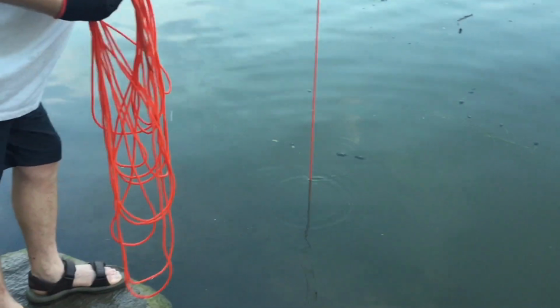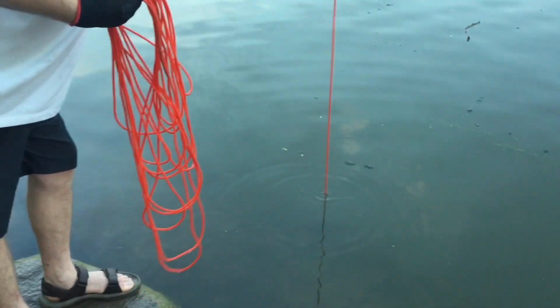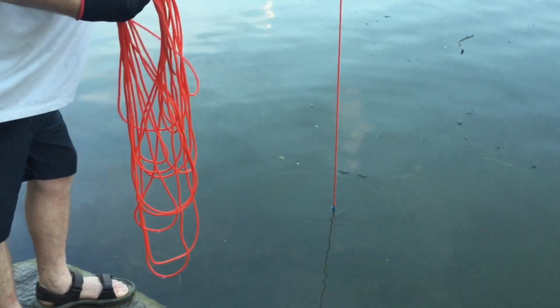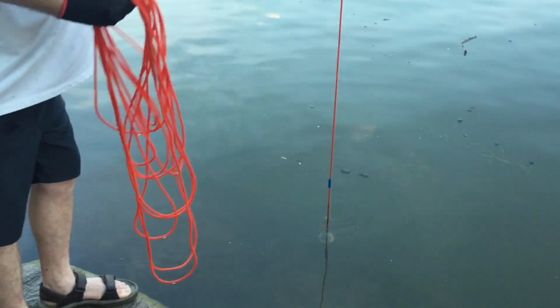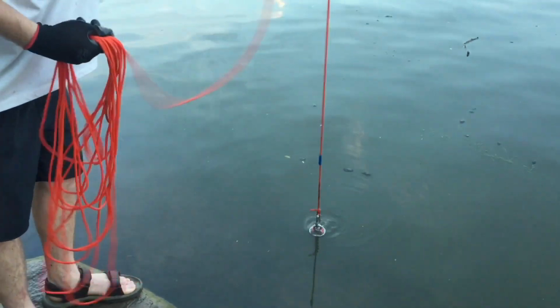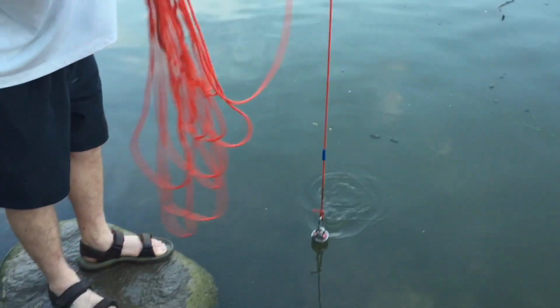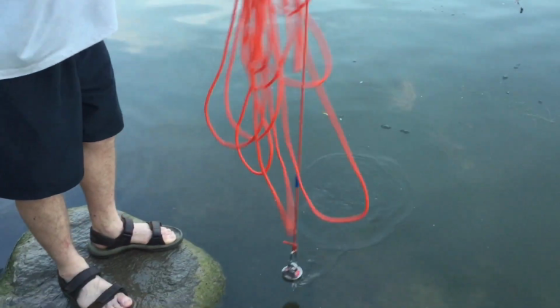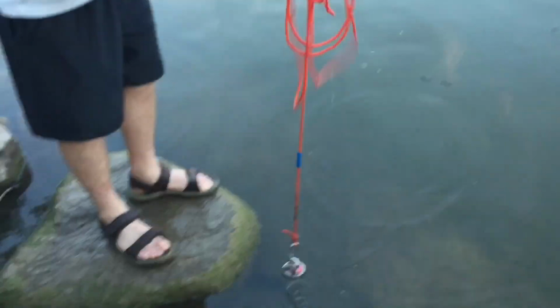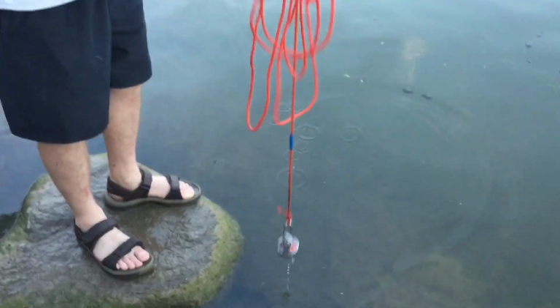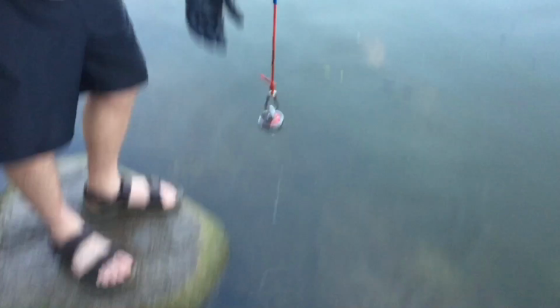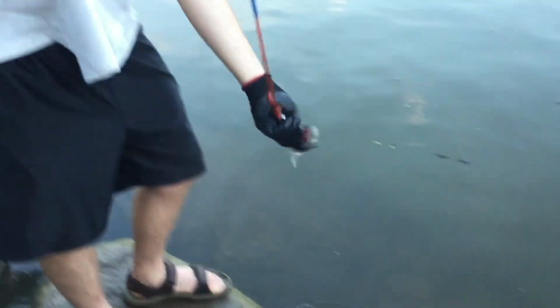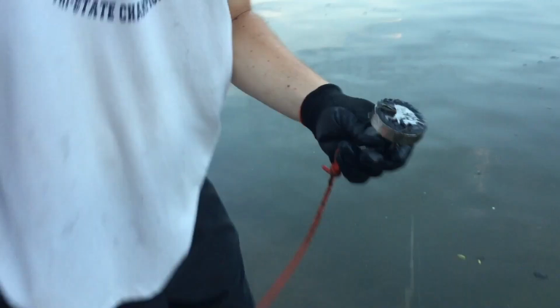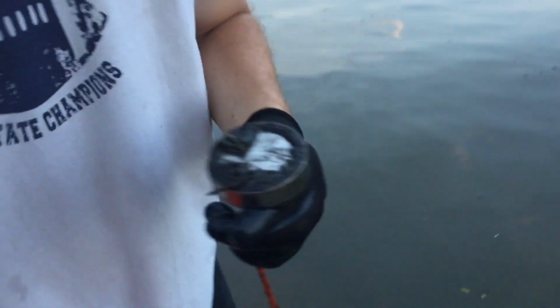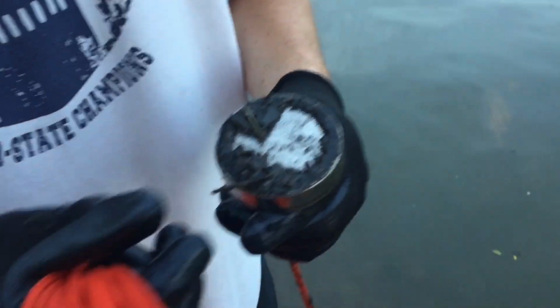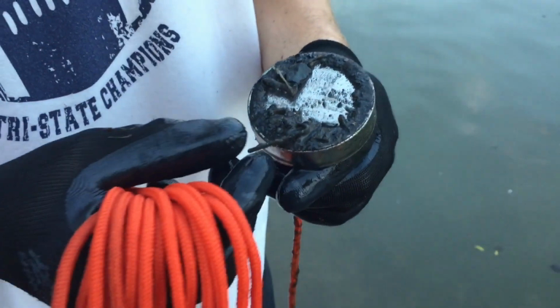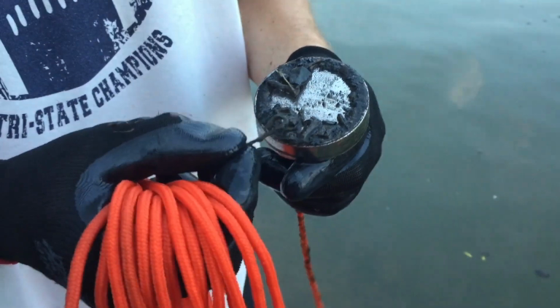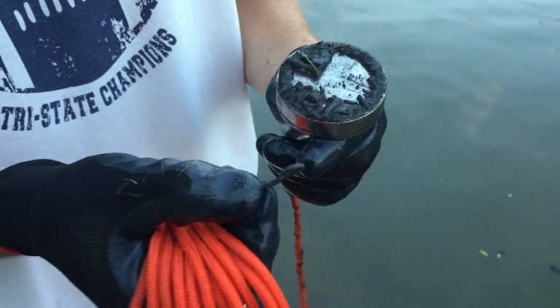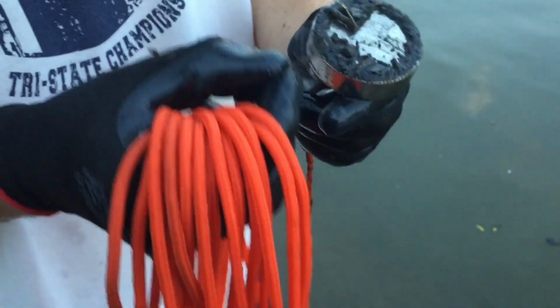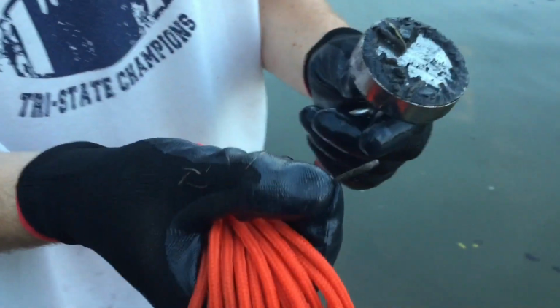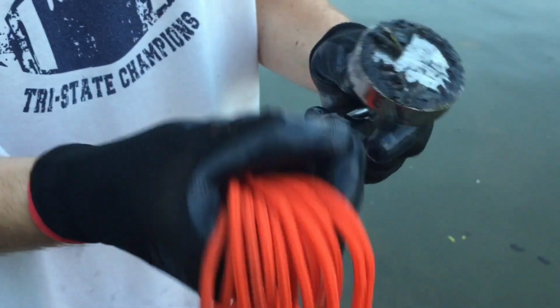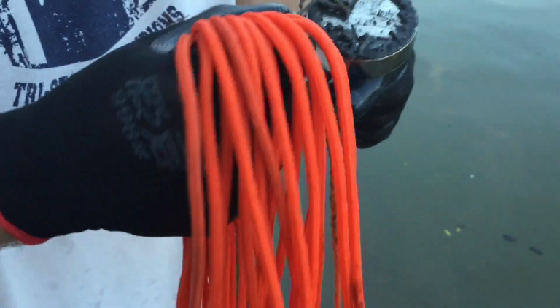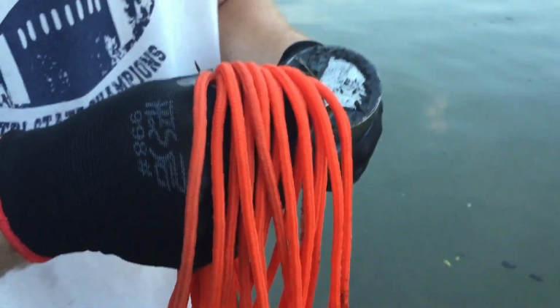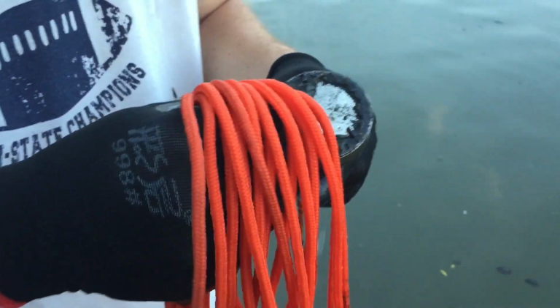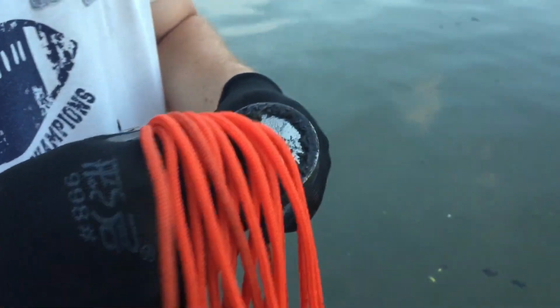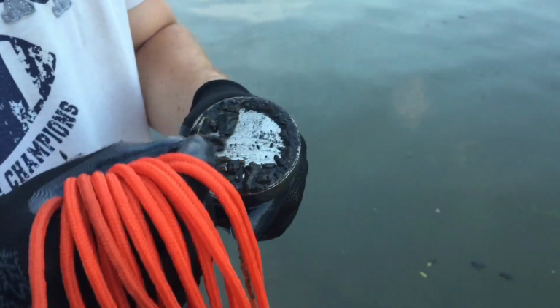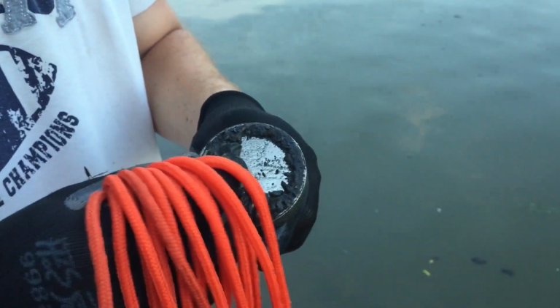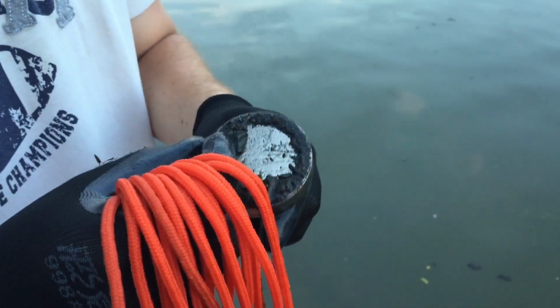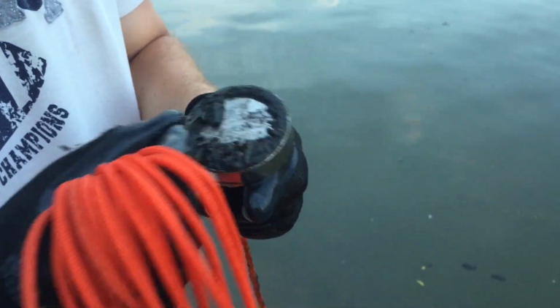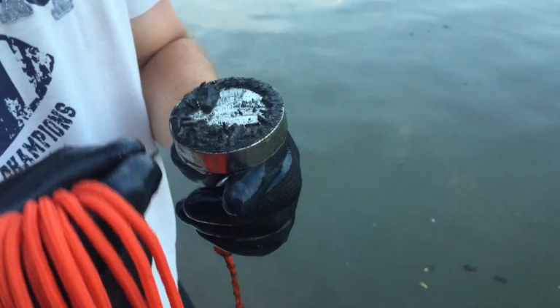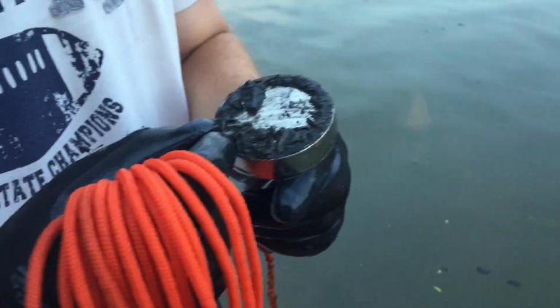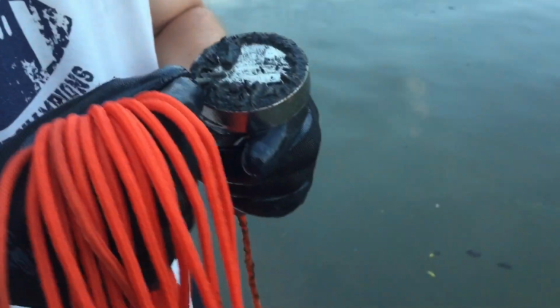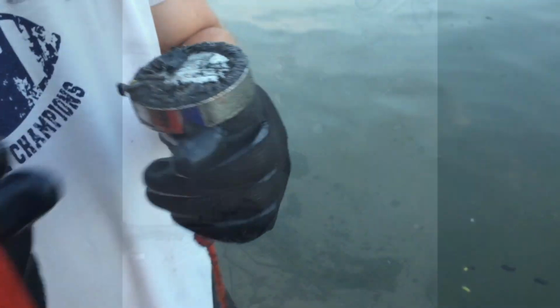Here it comes out. We'll check the bottom. Oh, is that a fish hook? Fish hook. And a broken off nail. And another couple of nails. Wow.